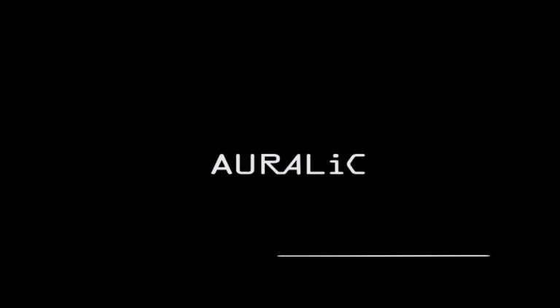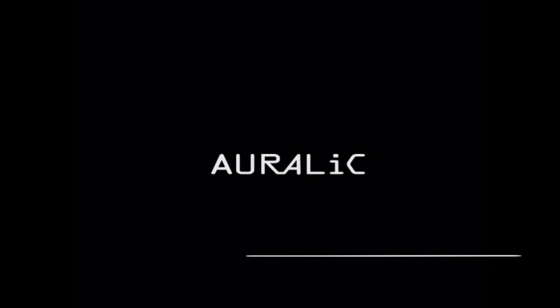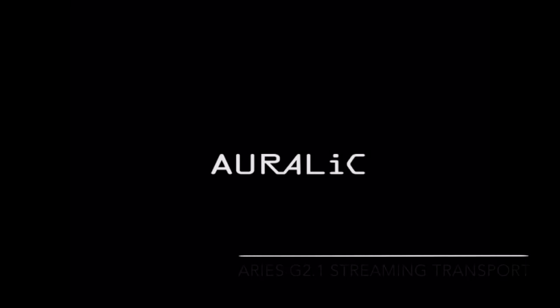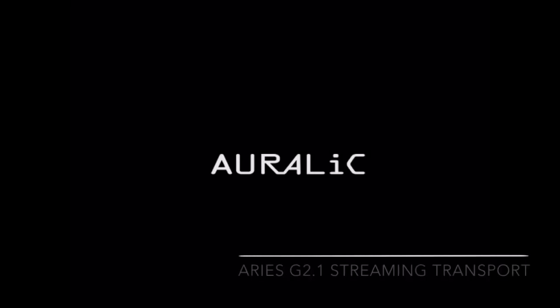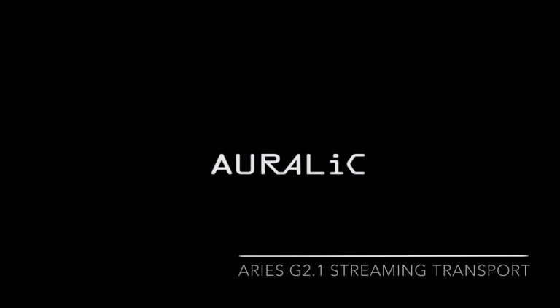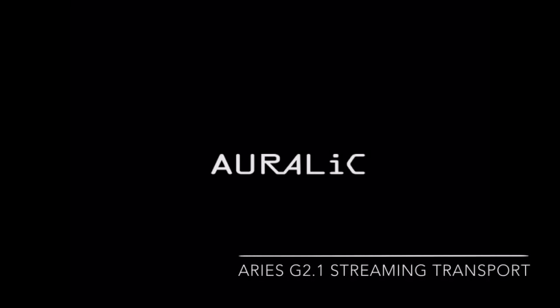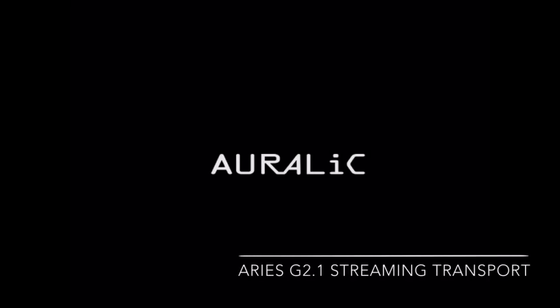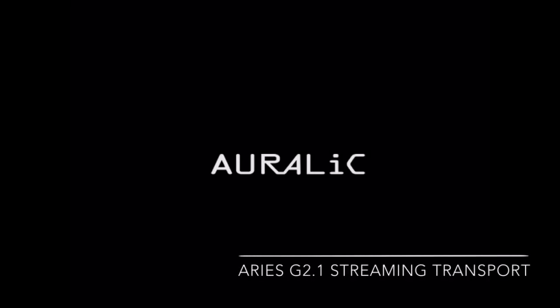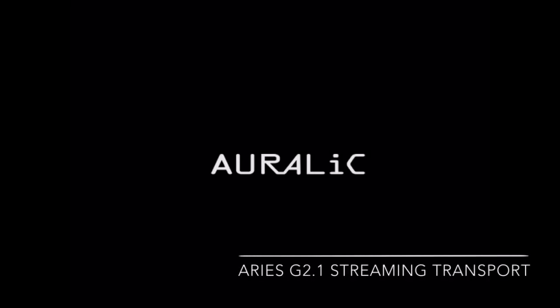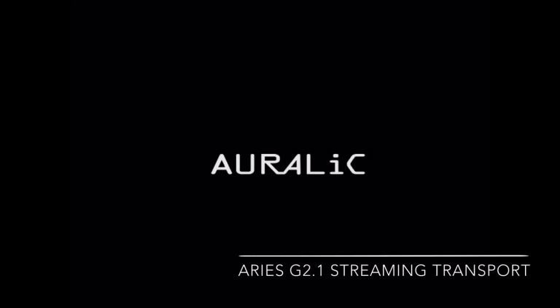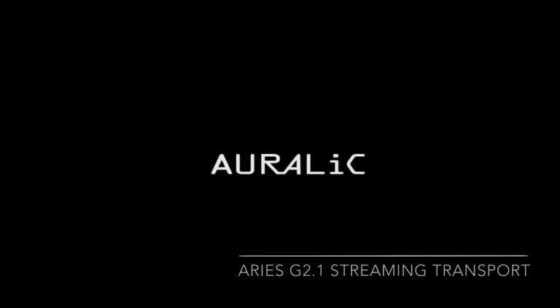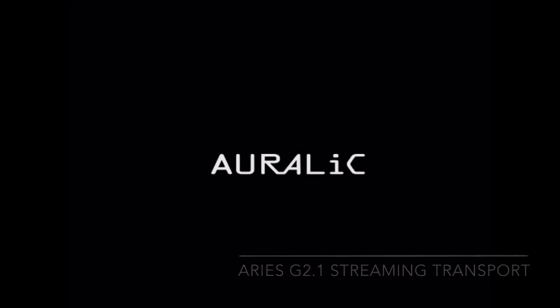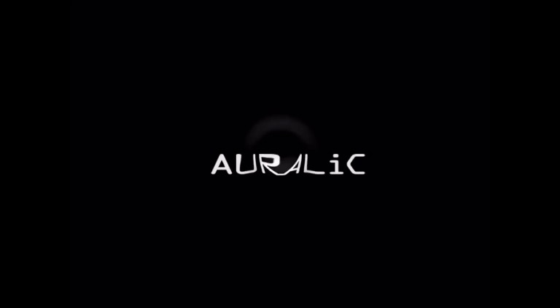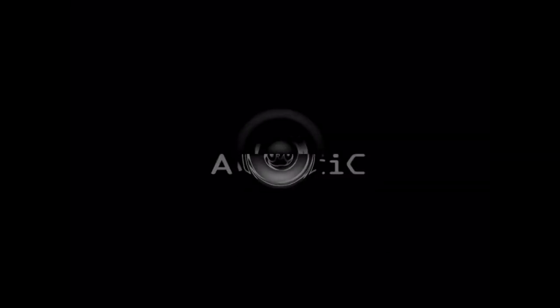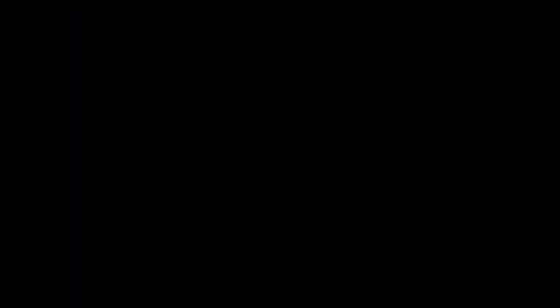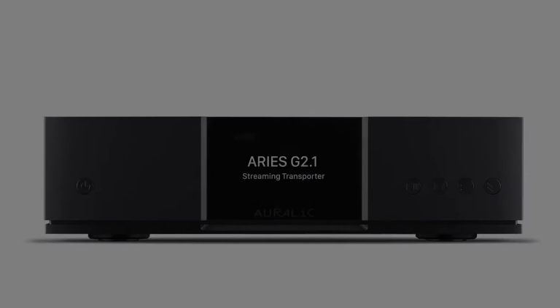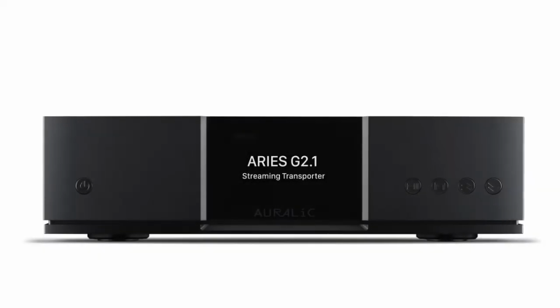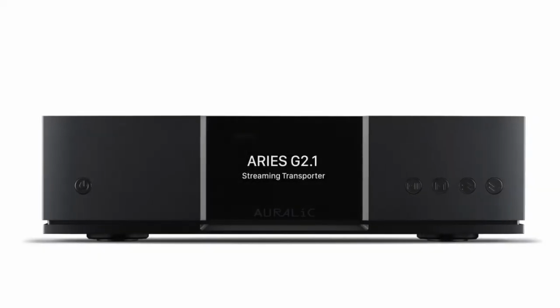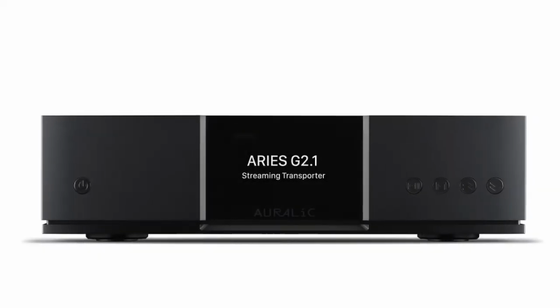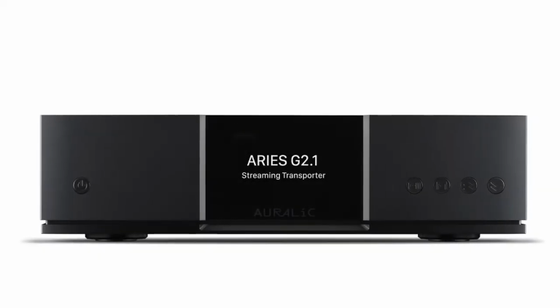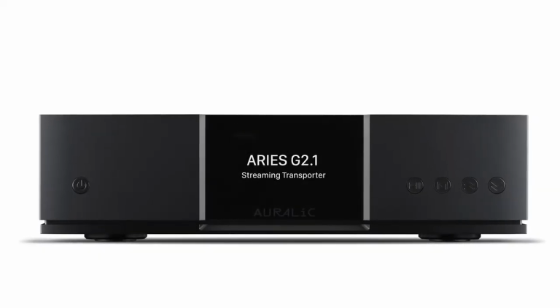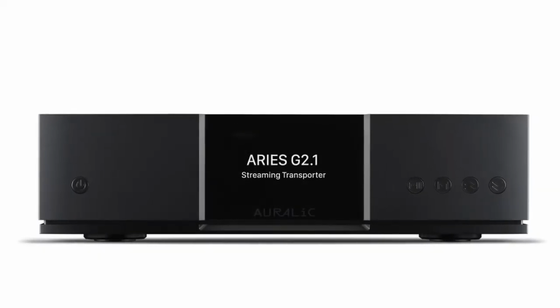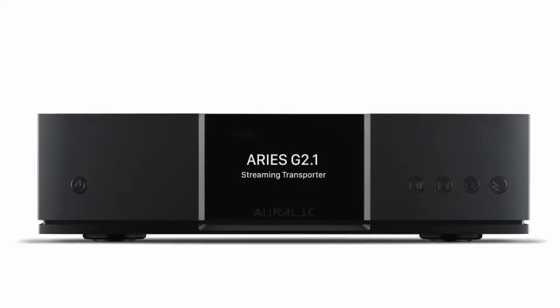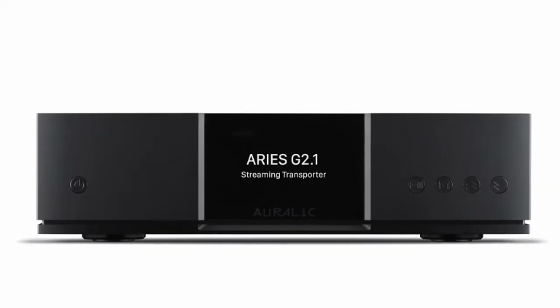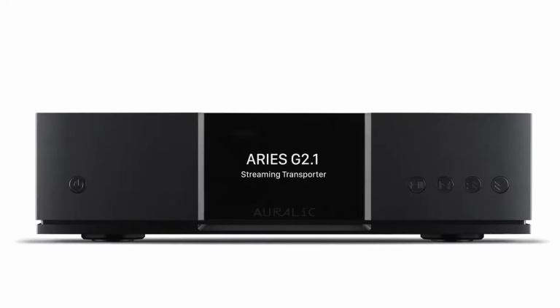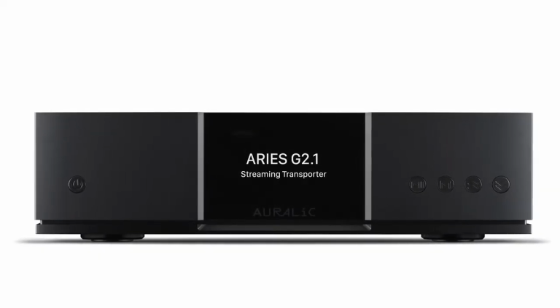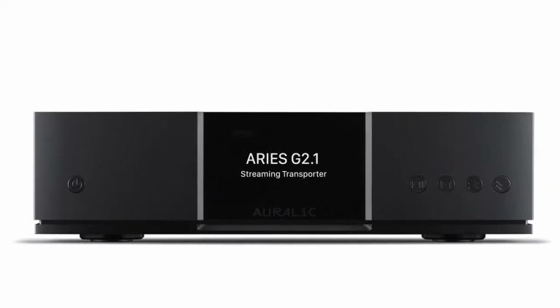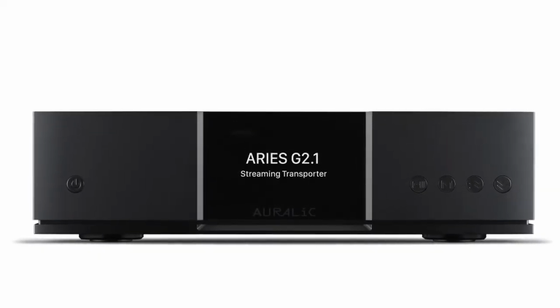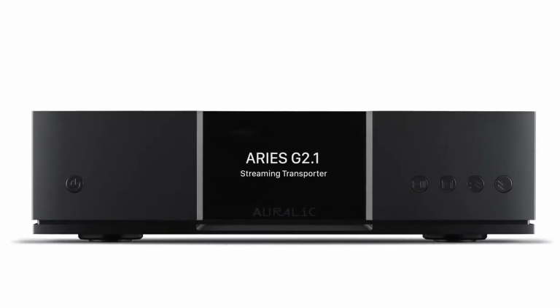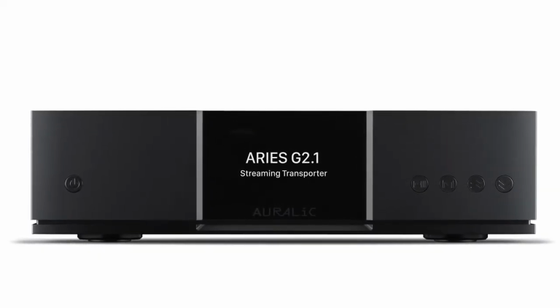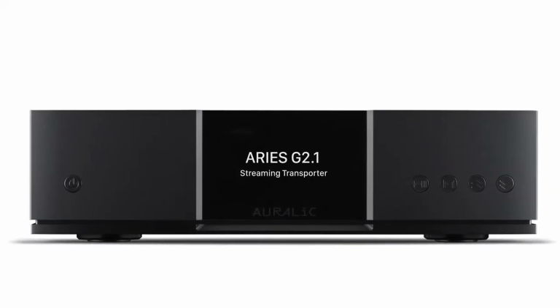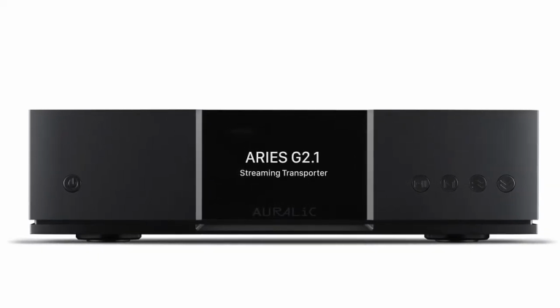The power to deliver a signal of incomparable fidelity, the flexibility to connect to everything, and the intelligence to control your world of music with a single touch.